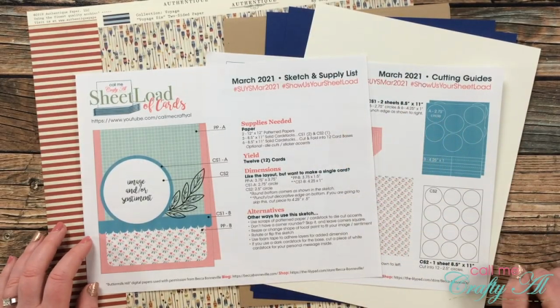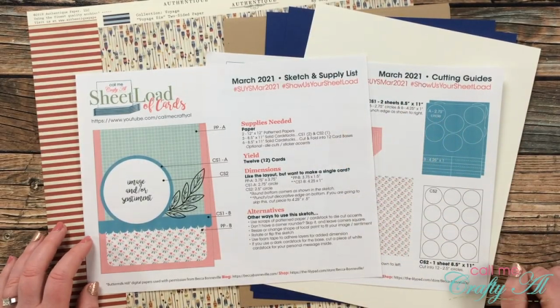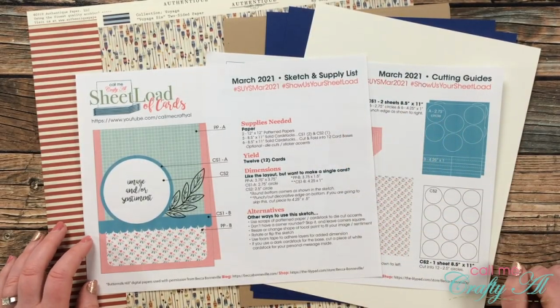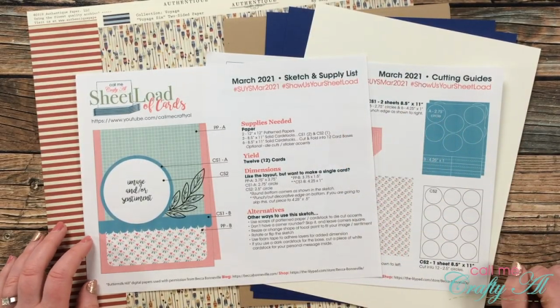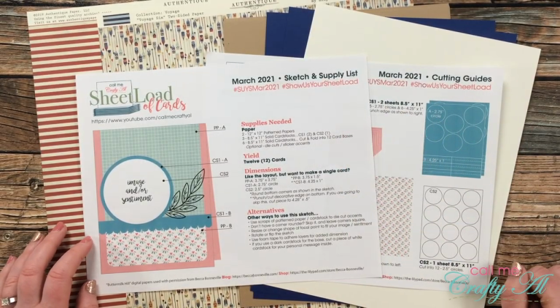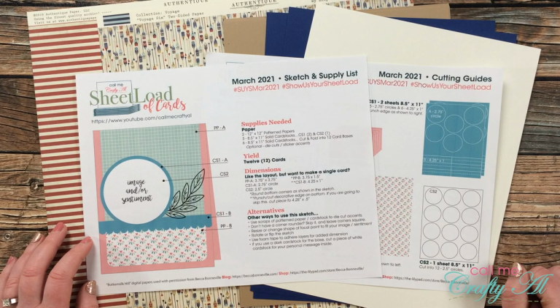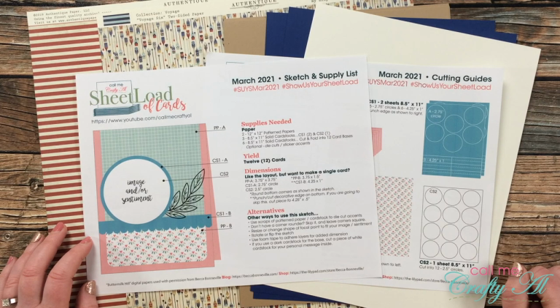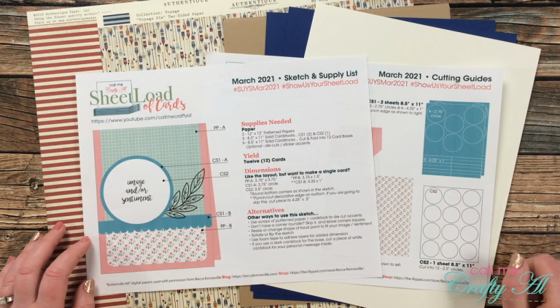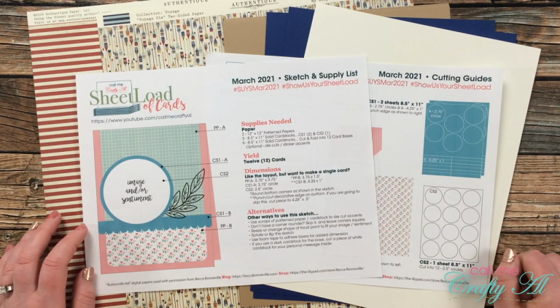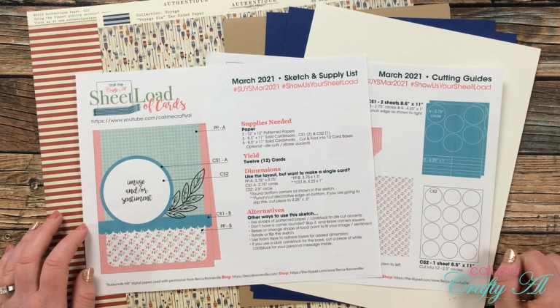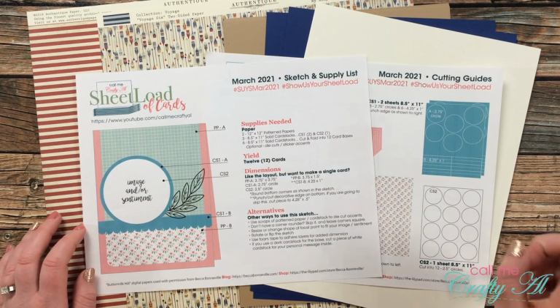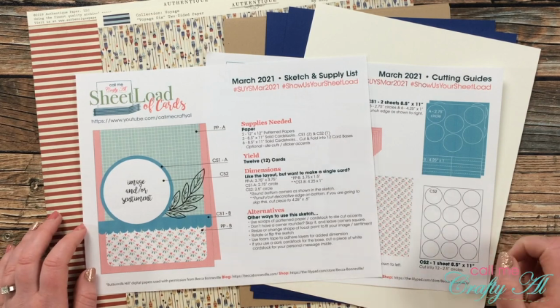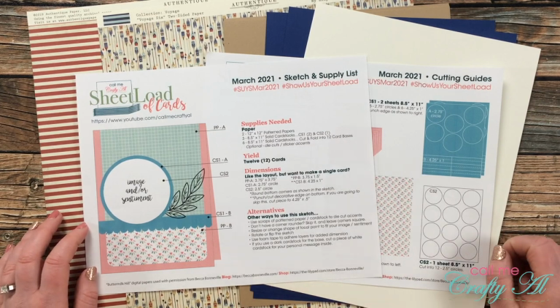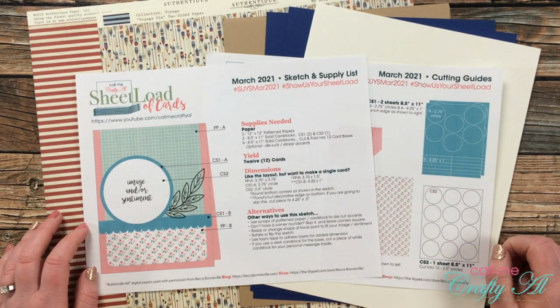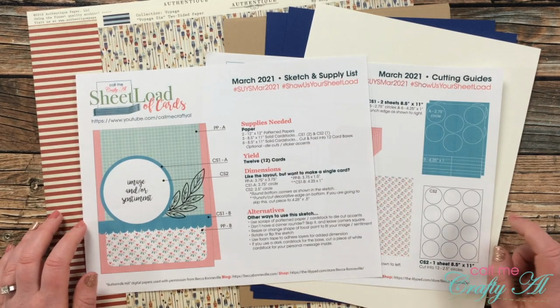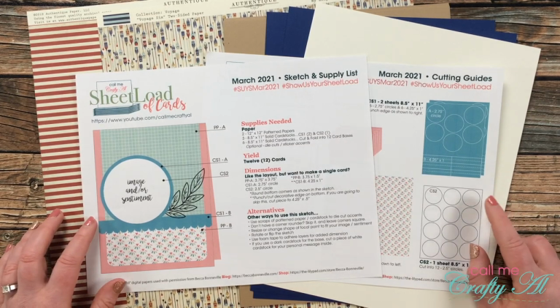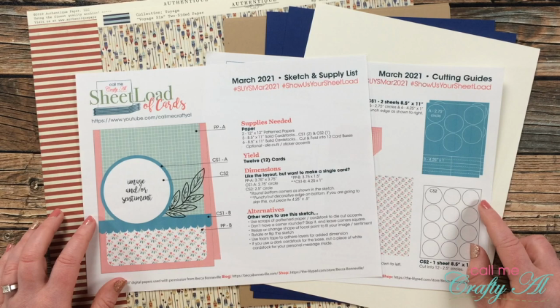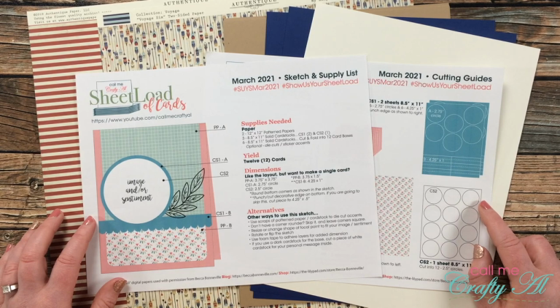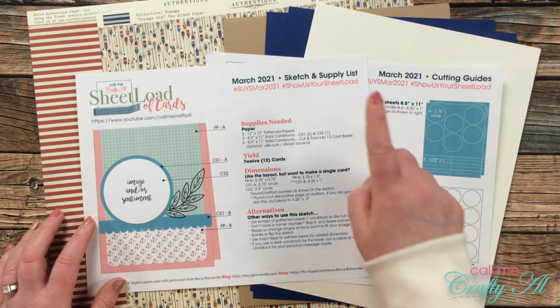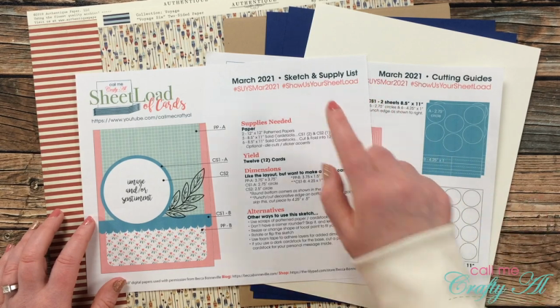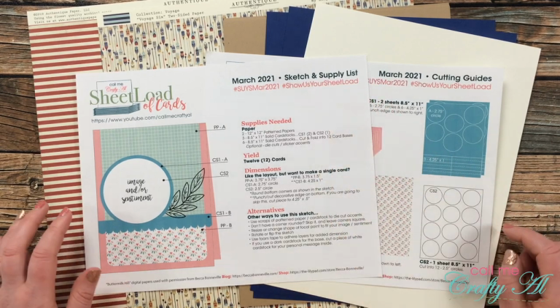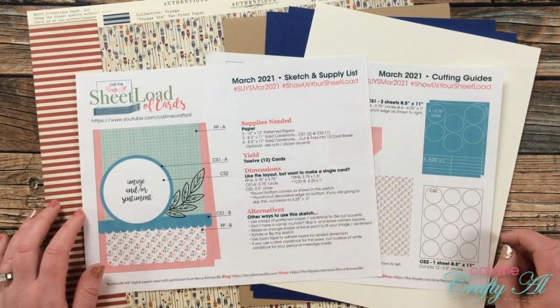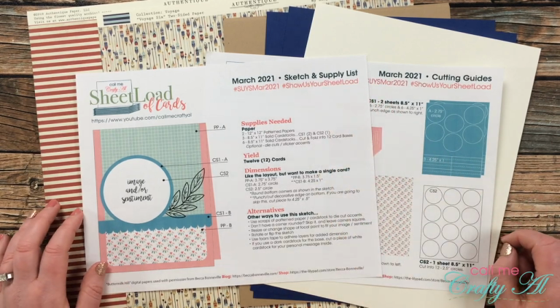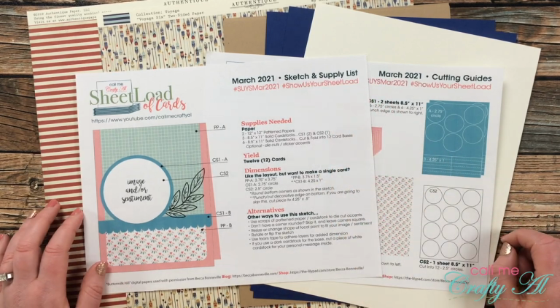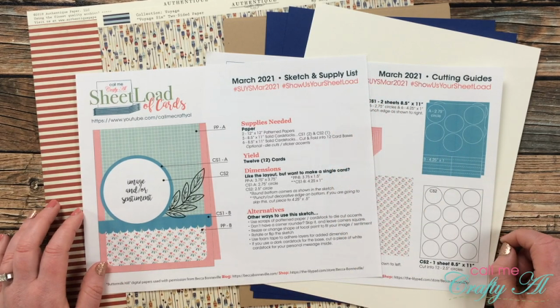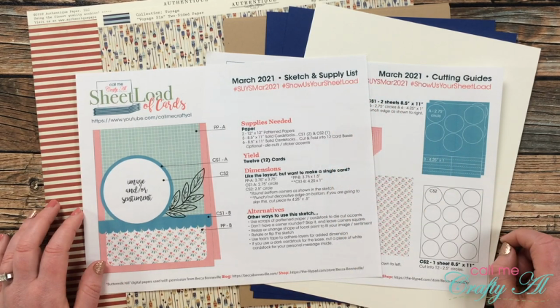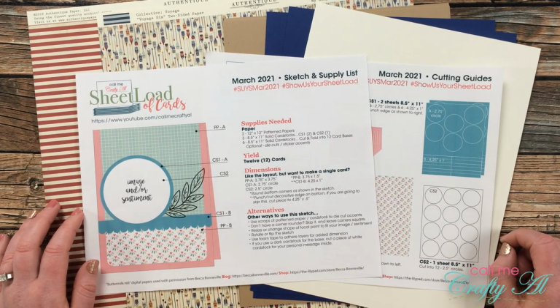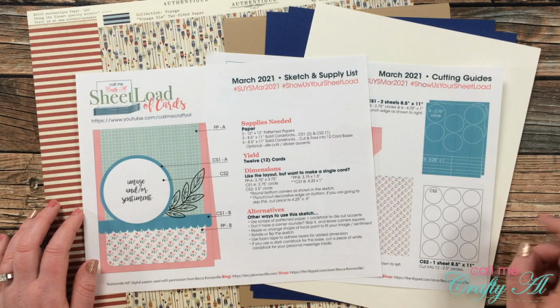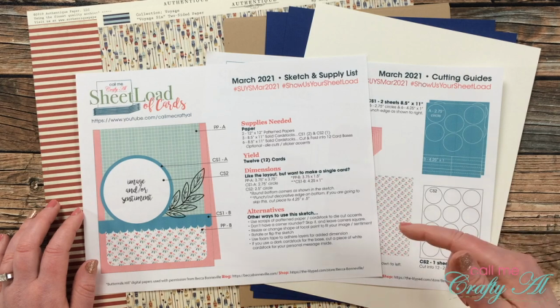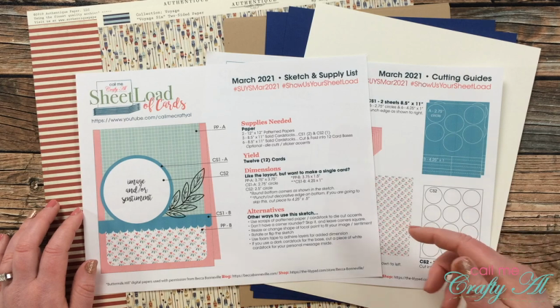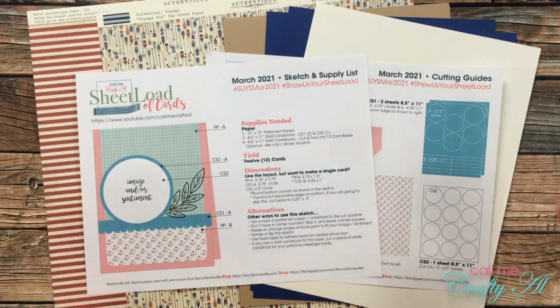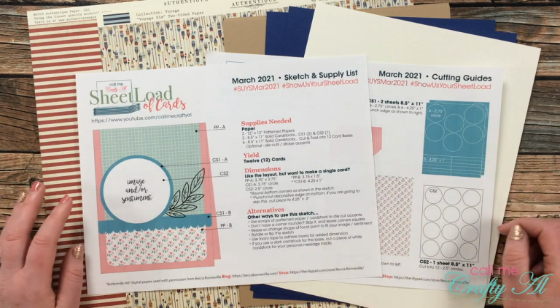Hello crafty friends, it's Alicia of the Call Me Crafty YouTube channel. Today I'm going to show you how I created my first set of cards using the March 2021 Sheet Load of Cards. I hope you'll stick around, get a couple tips, and see what I made.